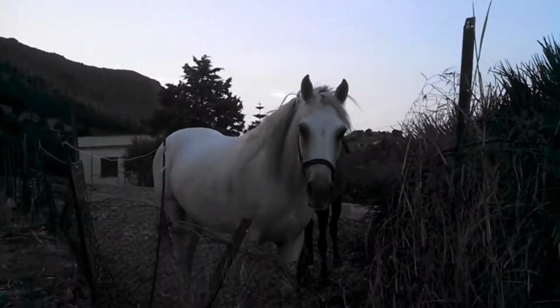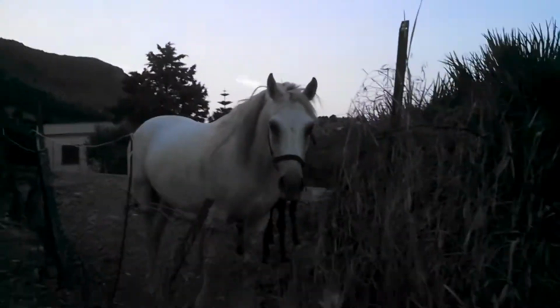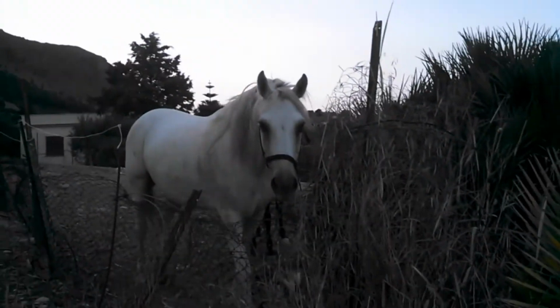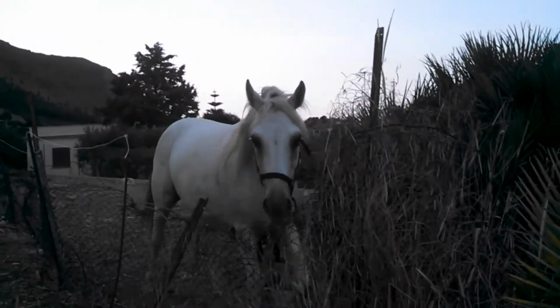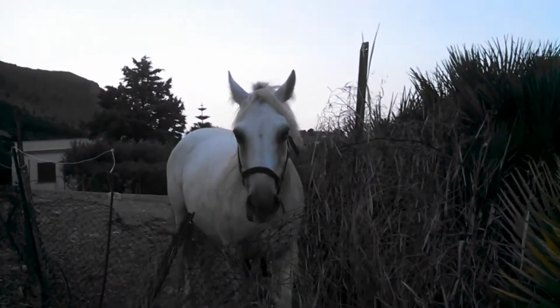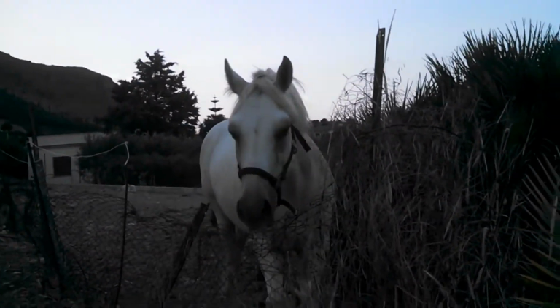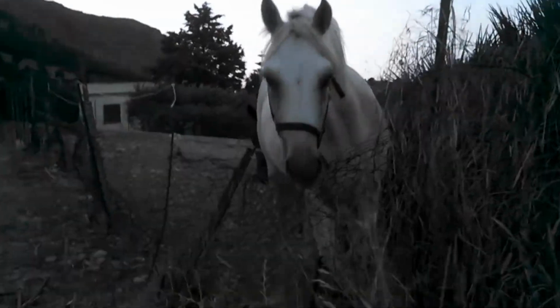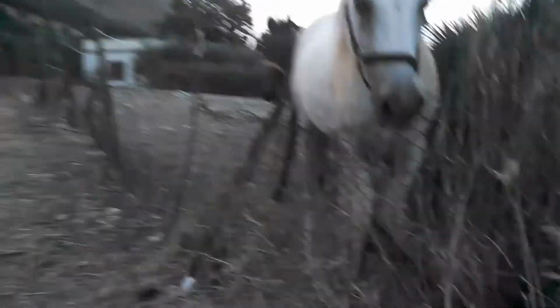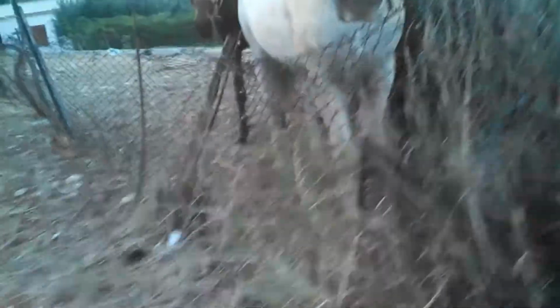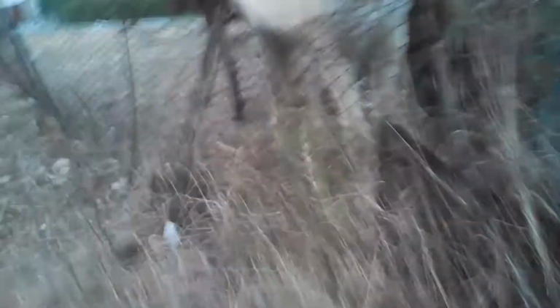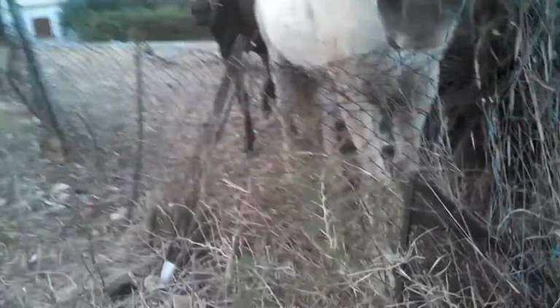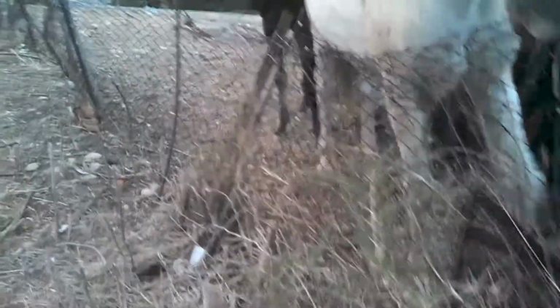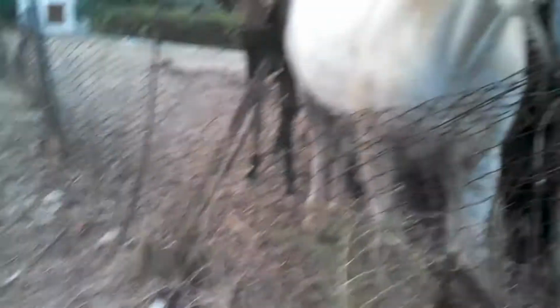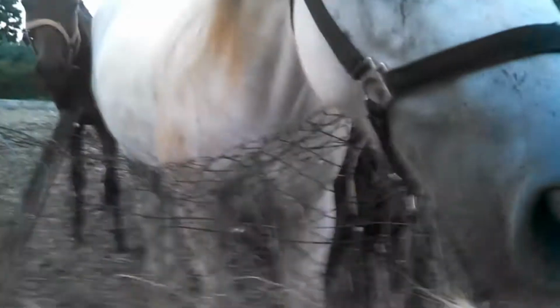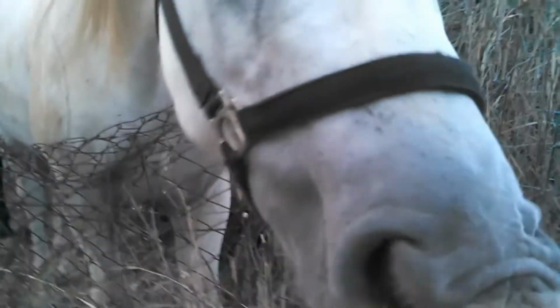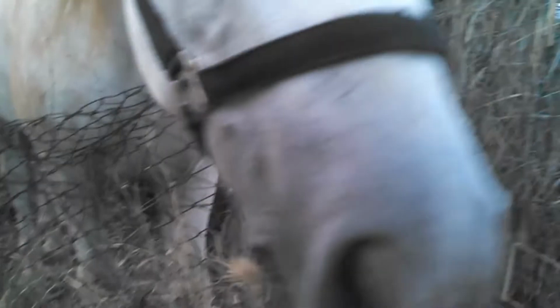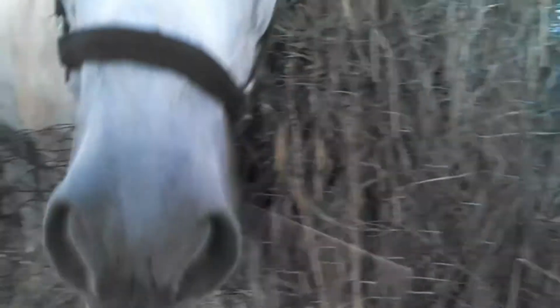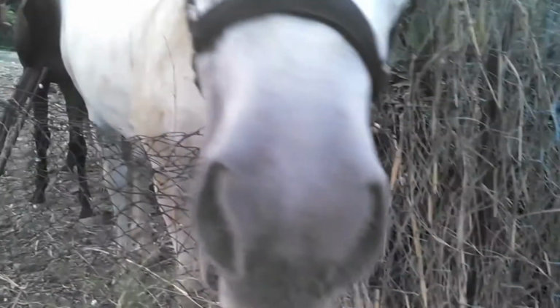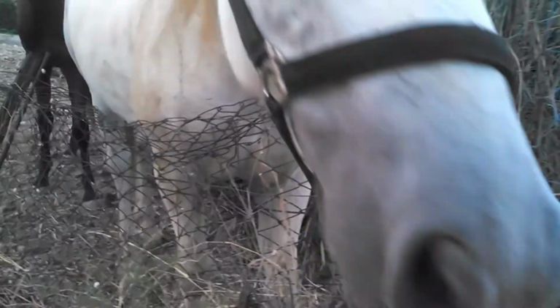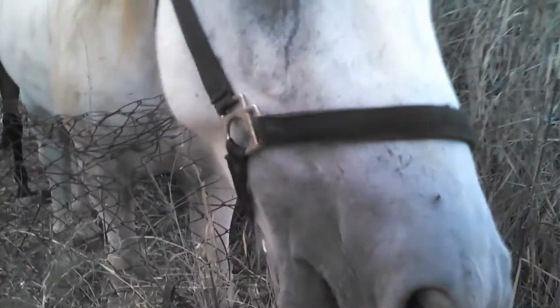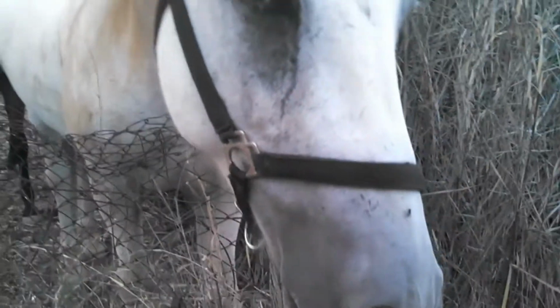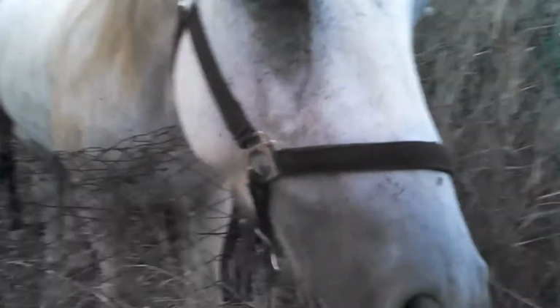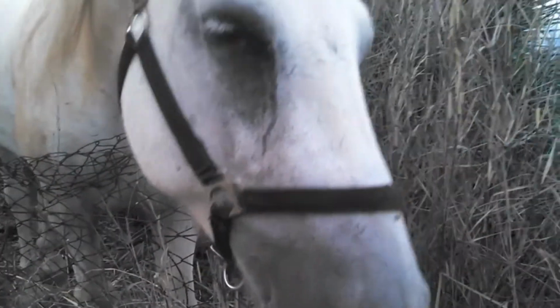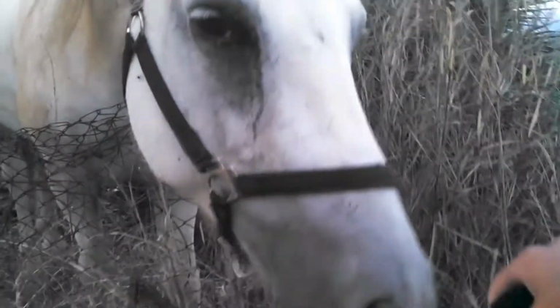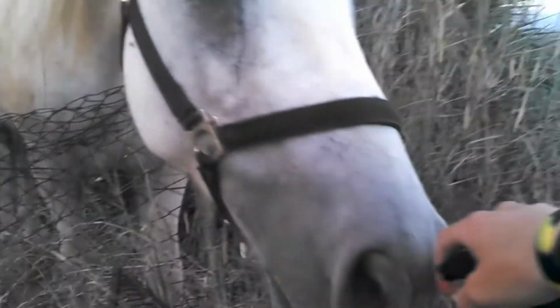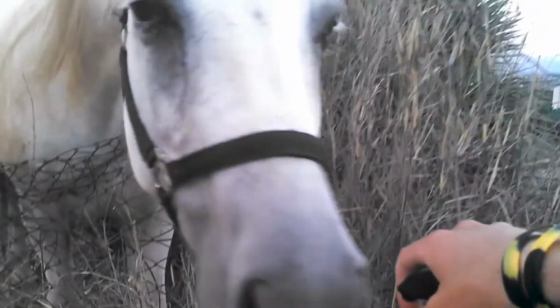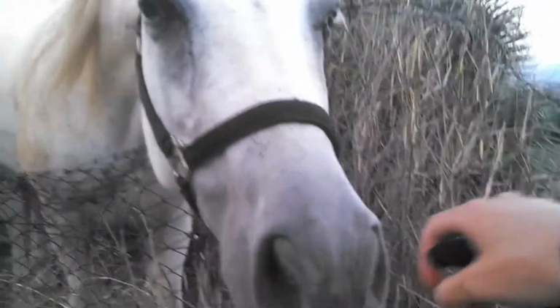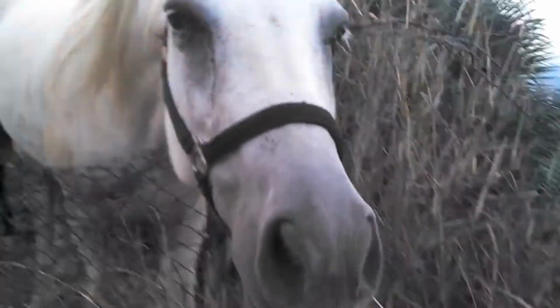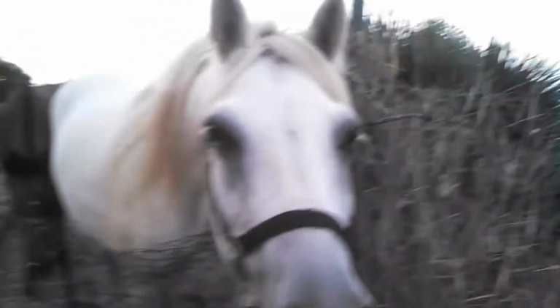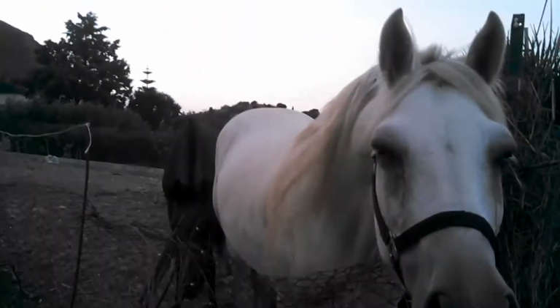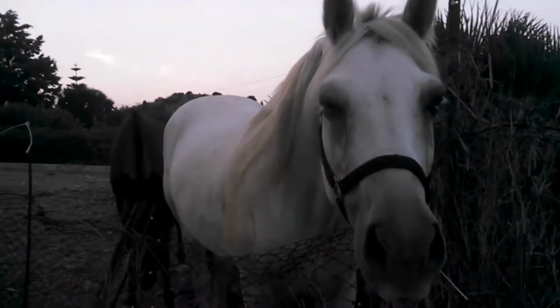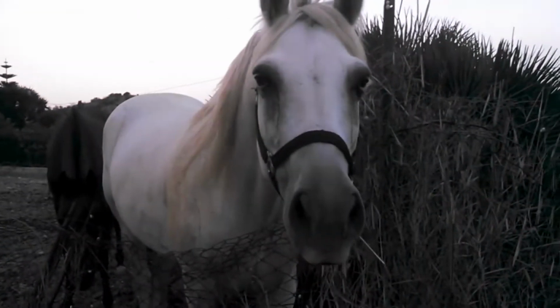Horses — very gentle animals. I don't know why they make mortadella out of them. He's eating the grass, that's so cool. I don't want to get bit. I touched him! So cool. Hi. Bye.